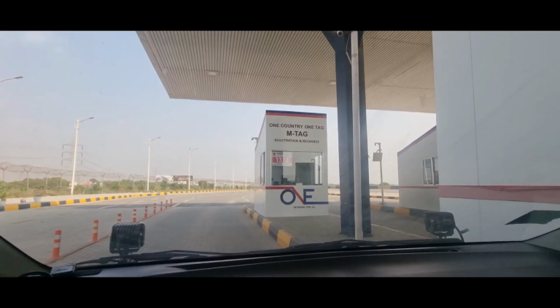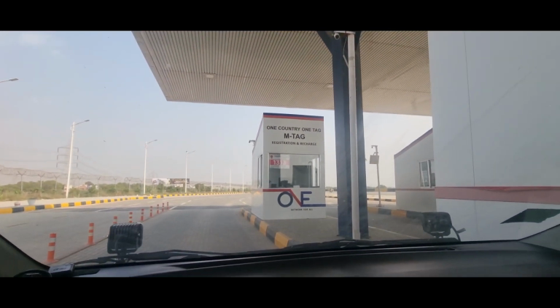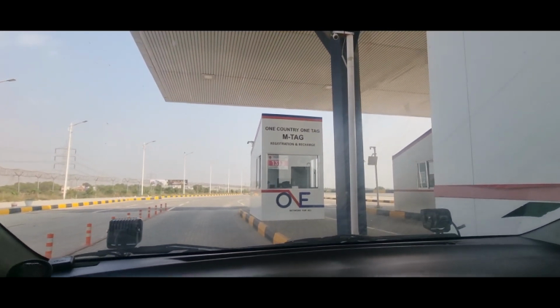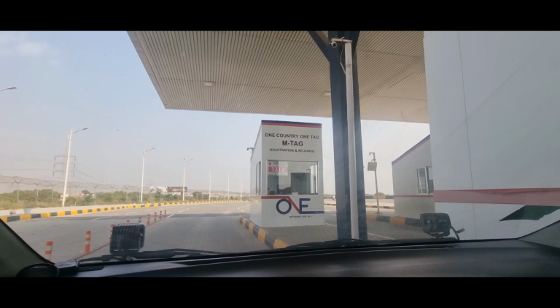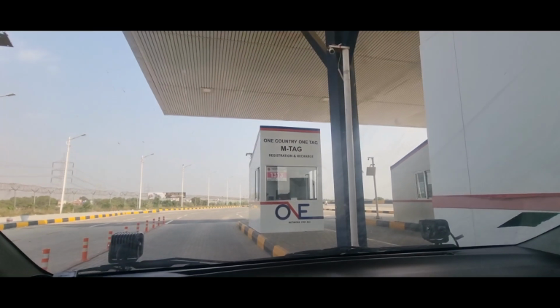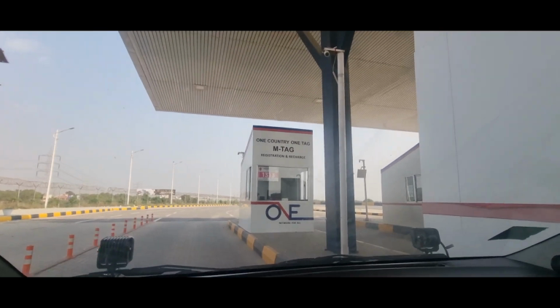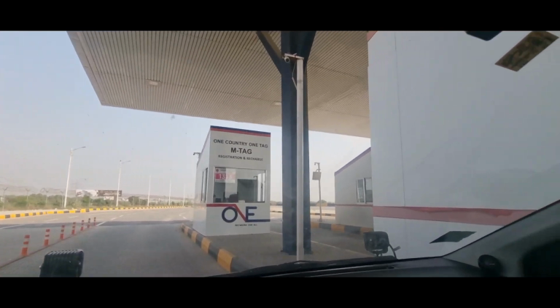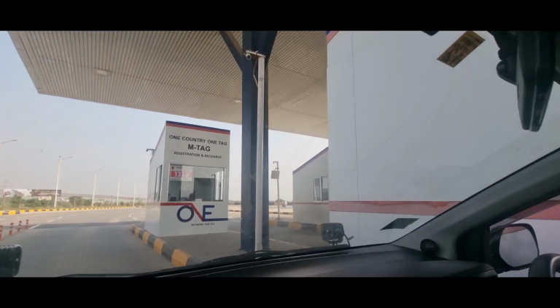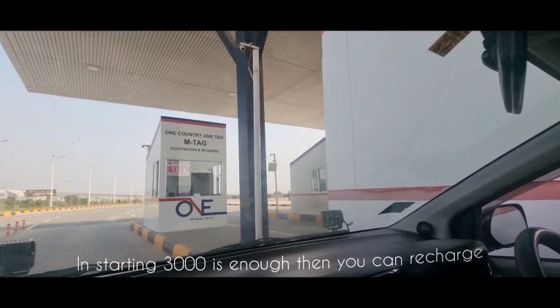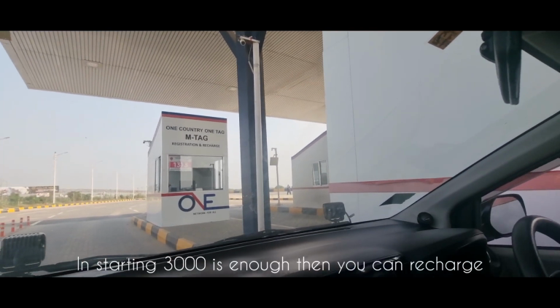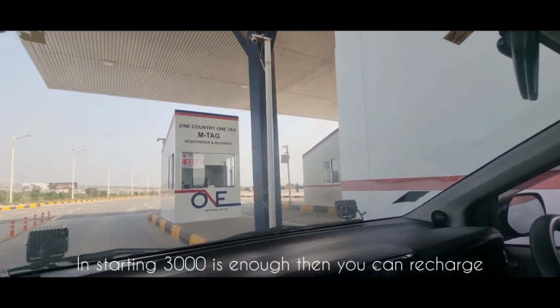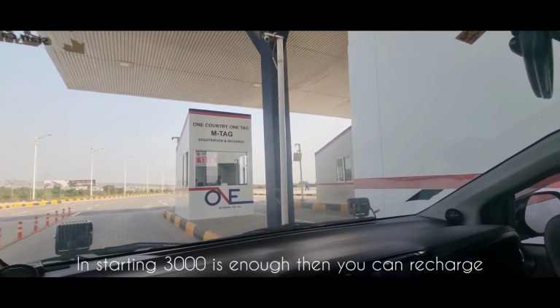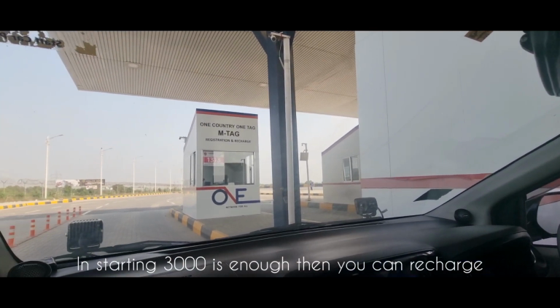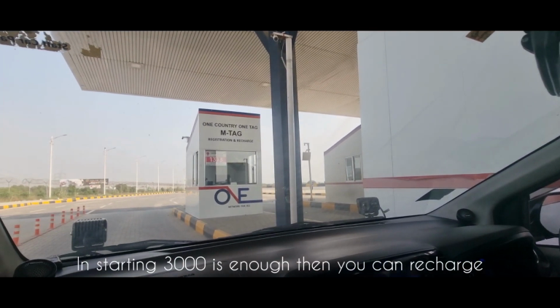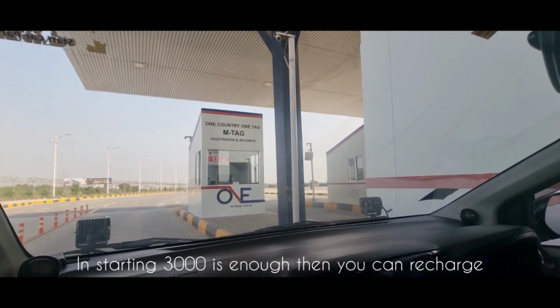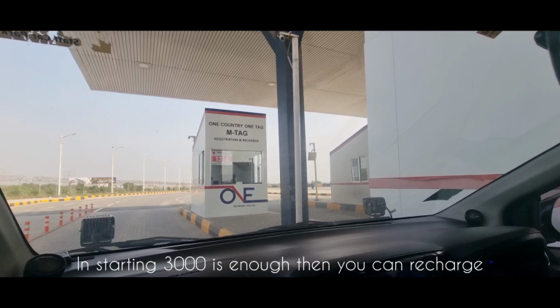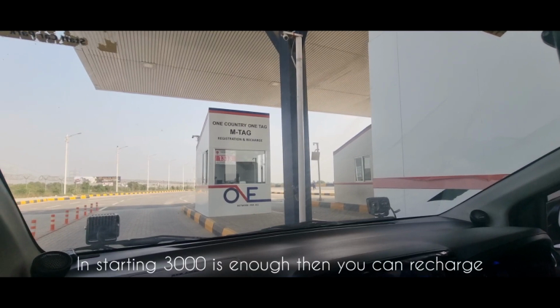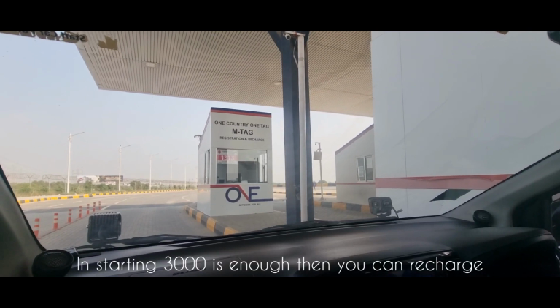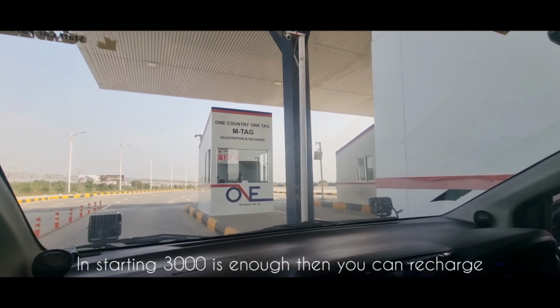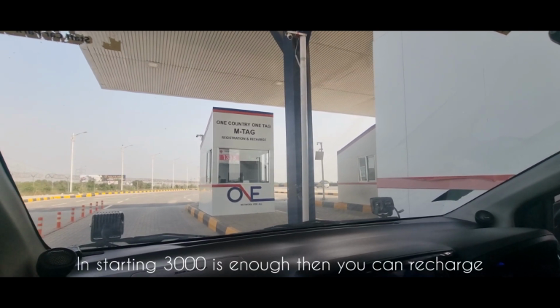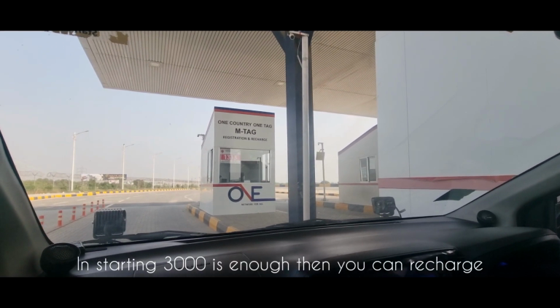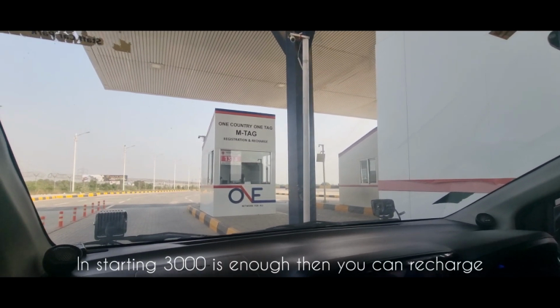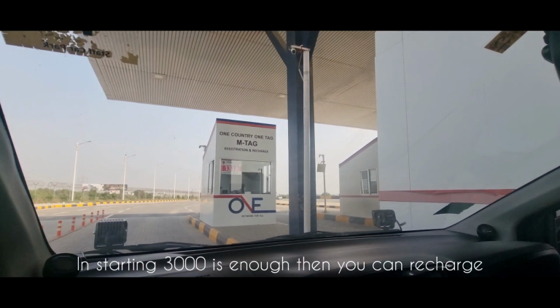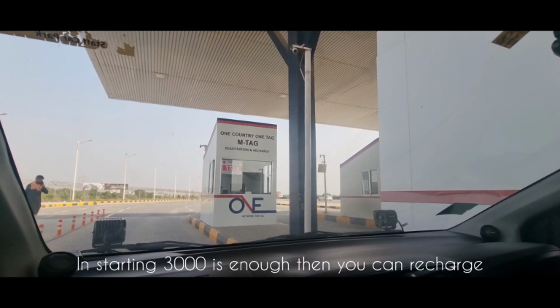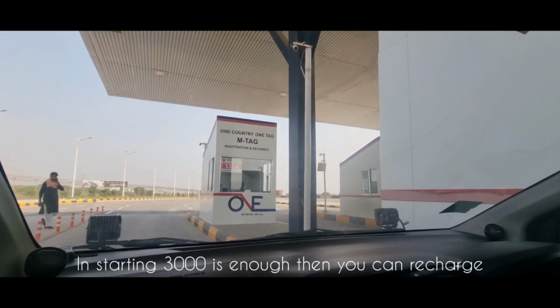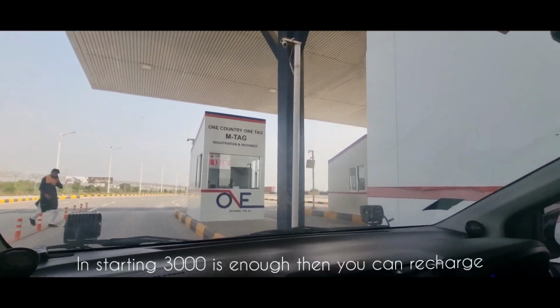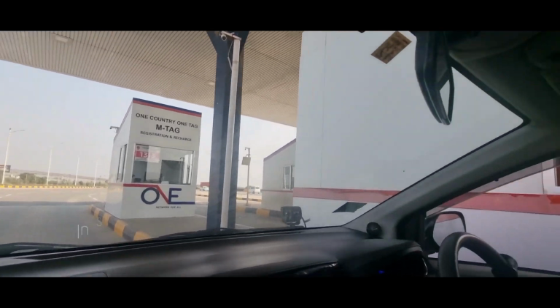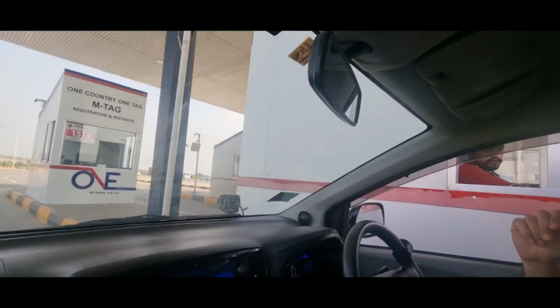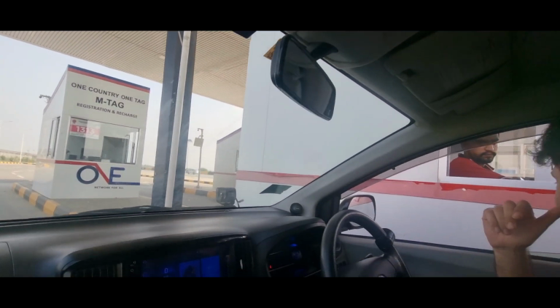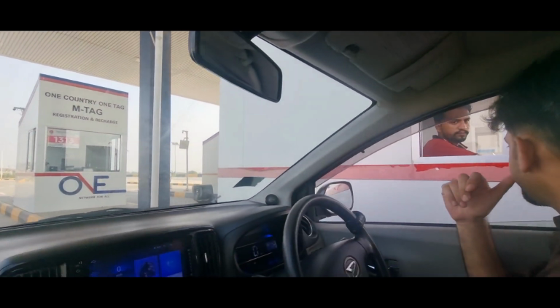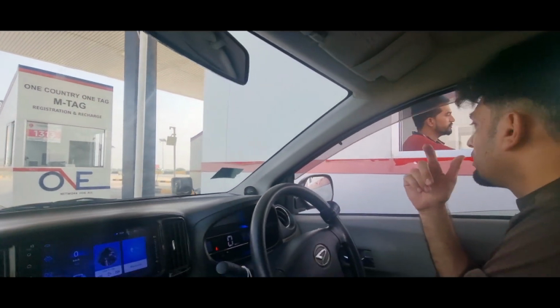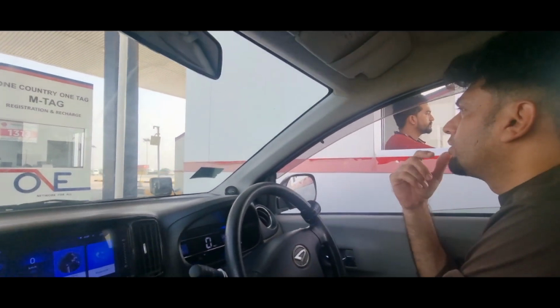We recharged 3,500. Are you going to Karachi? Yes, I am going to Karachi. Okay, we charged 3000.